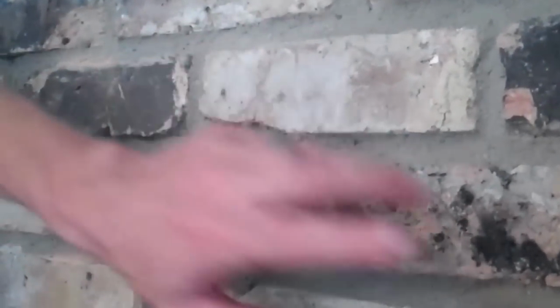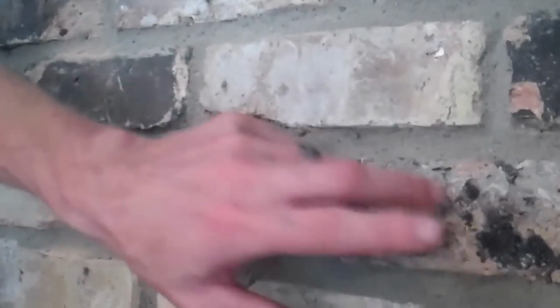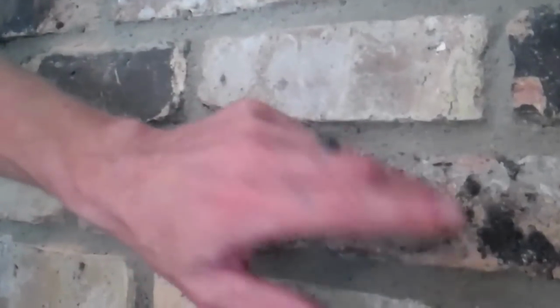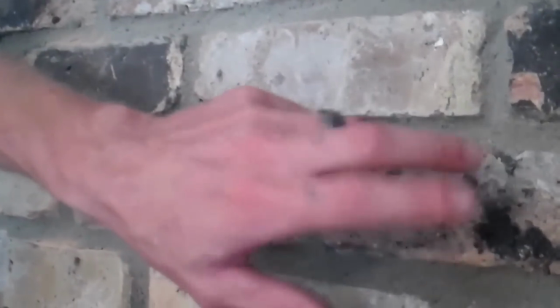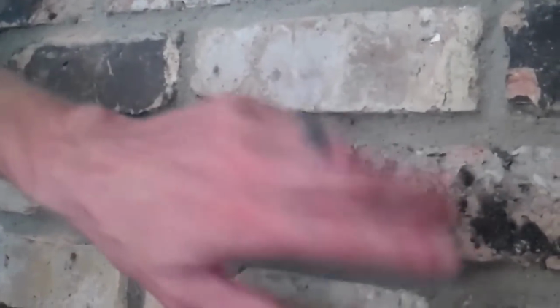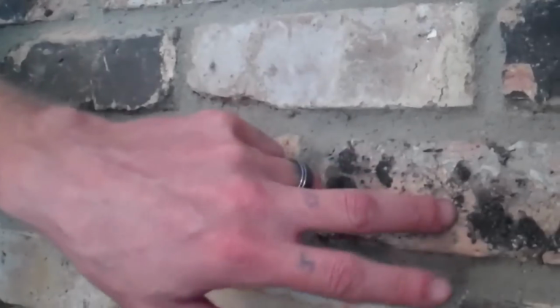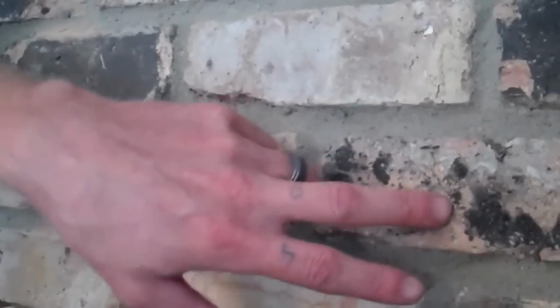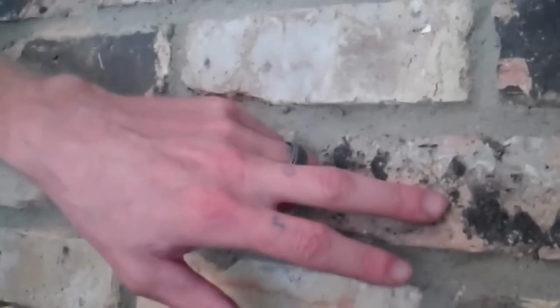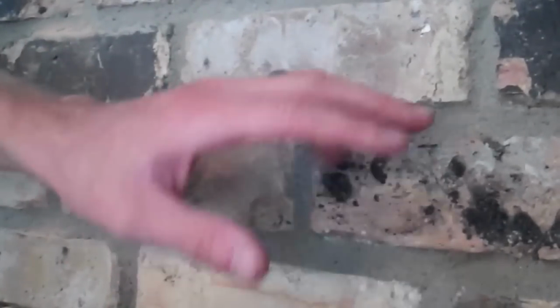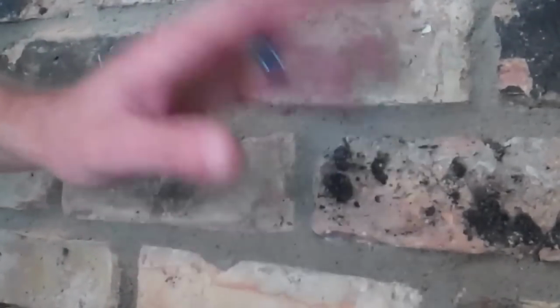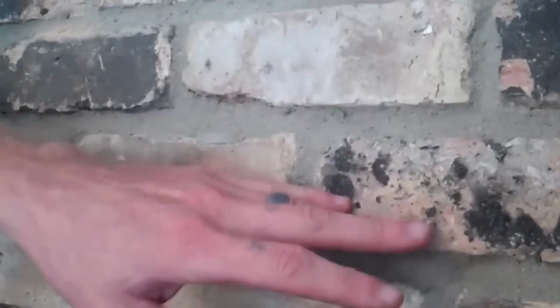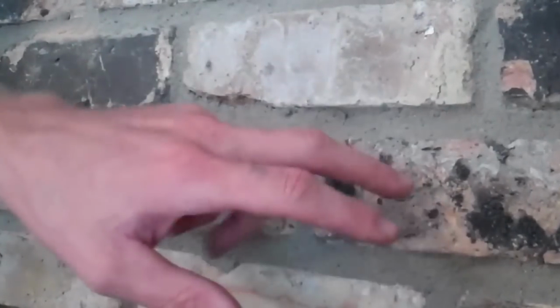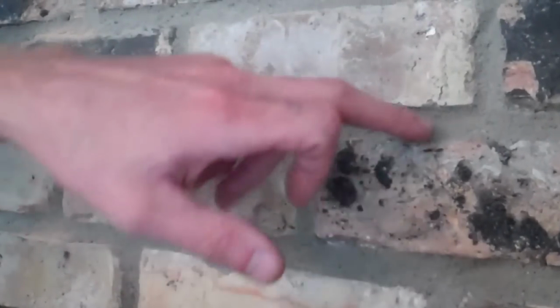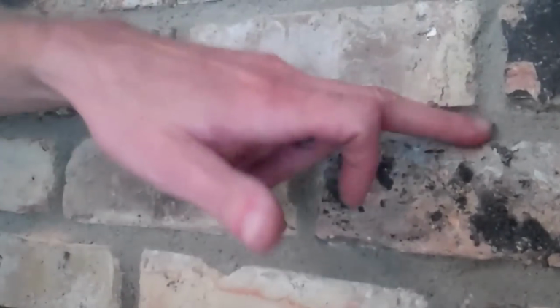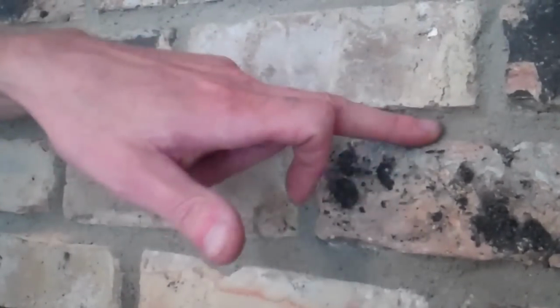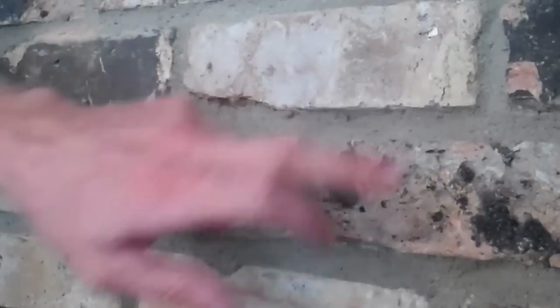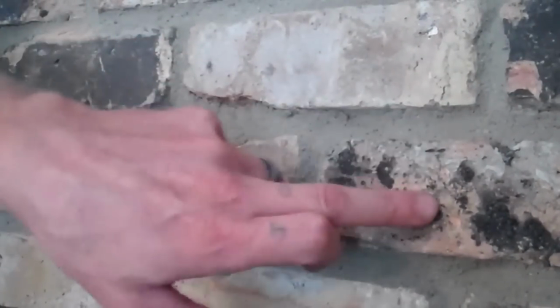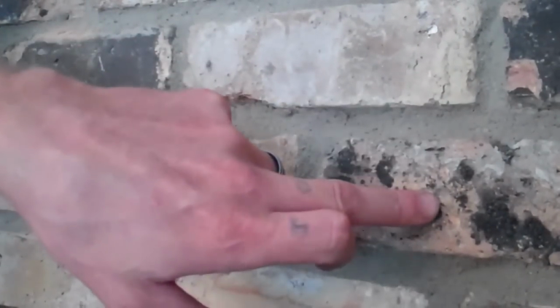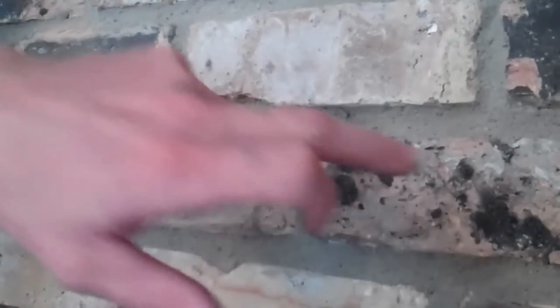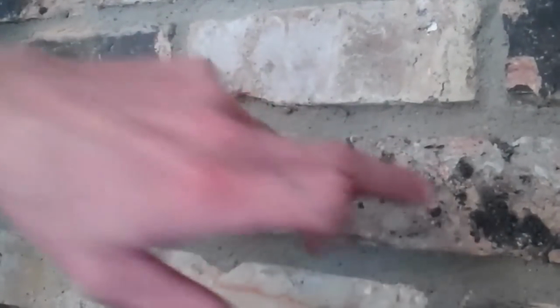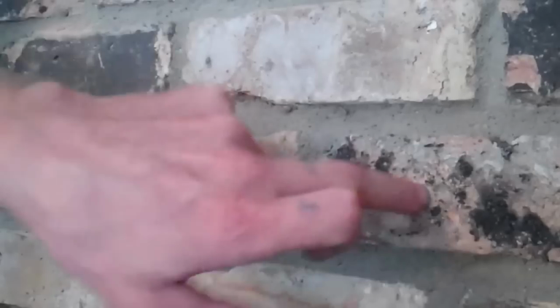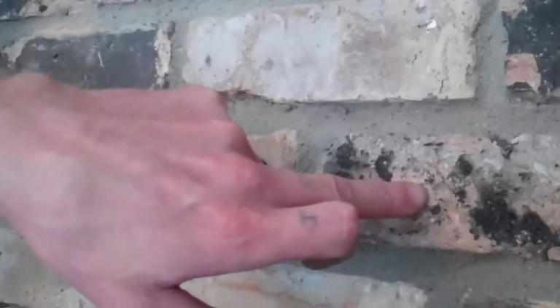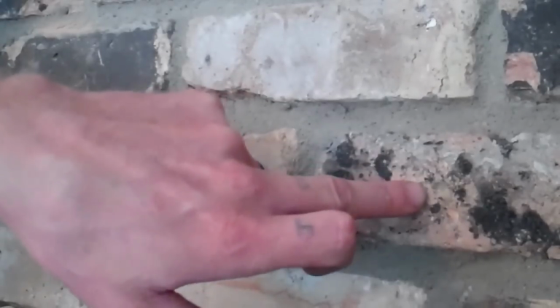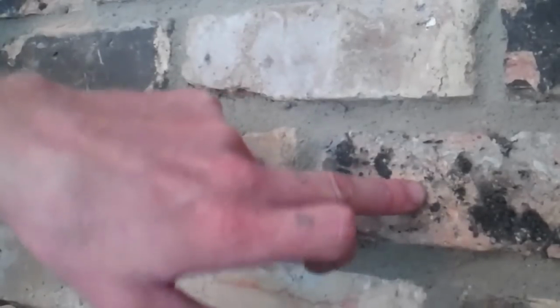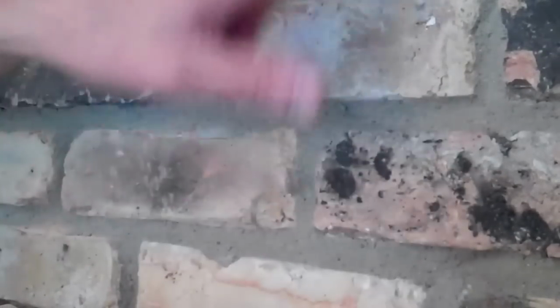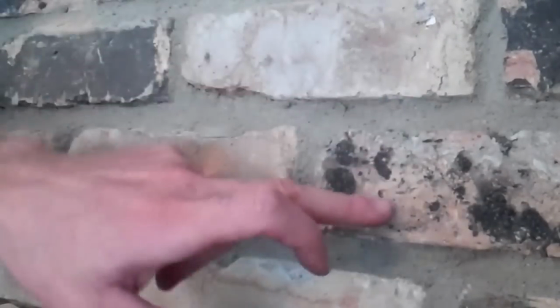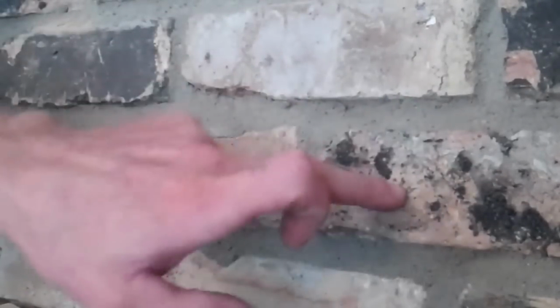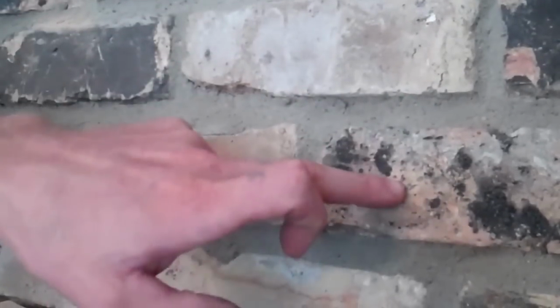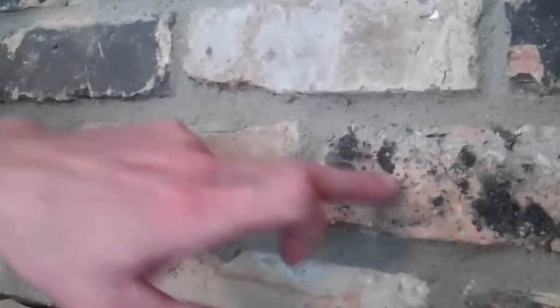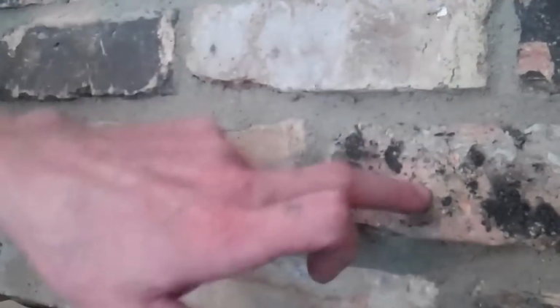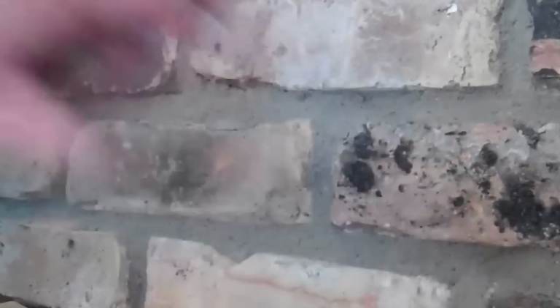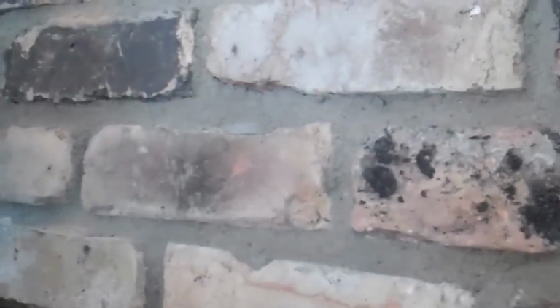I have chosen to go into the brick because the brick is more solid. The reason you might not want to go into the brick is because if you remove those anchors, it's easier to patch the mortar than it is the brick. However, nothing is more solid on this whole wall than the brick — so that's what I'm going to drill into.